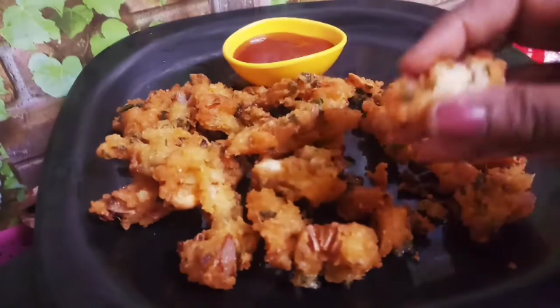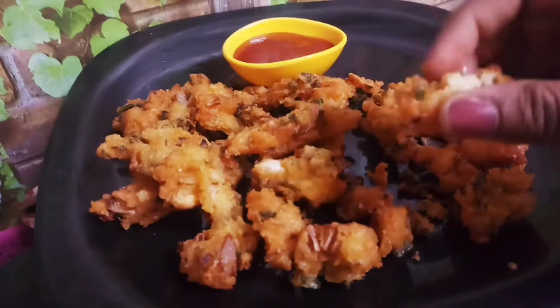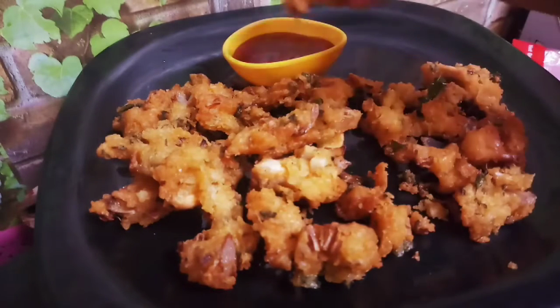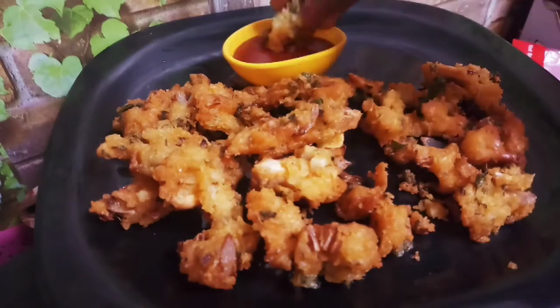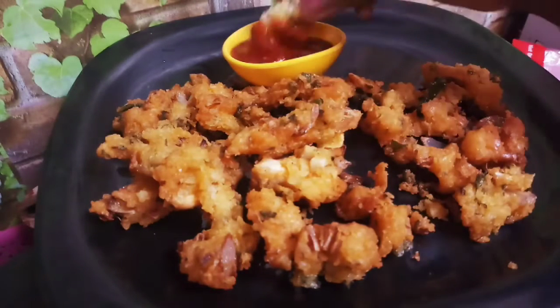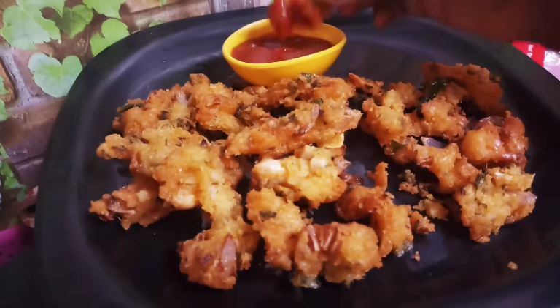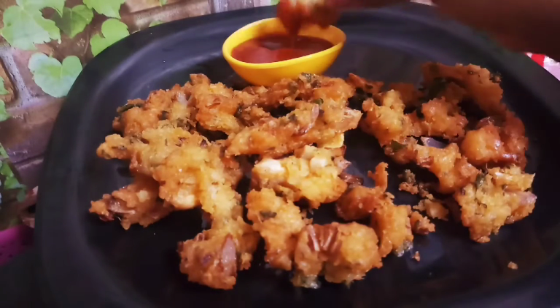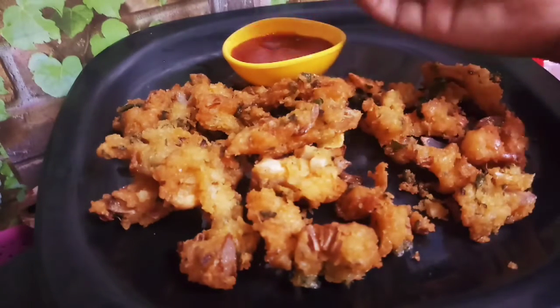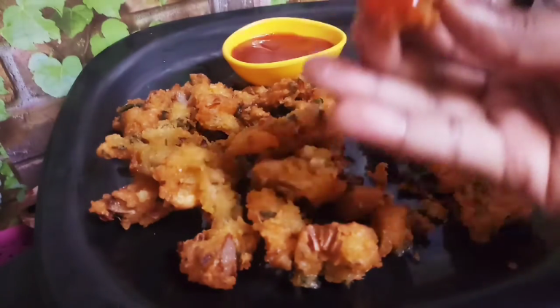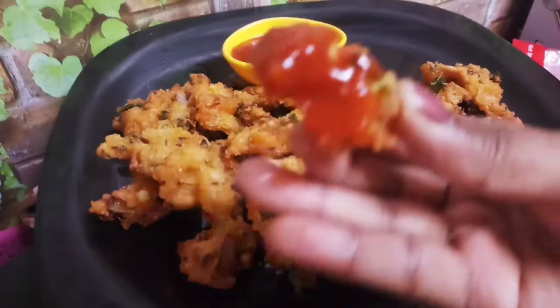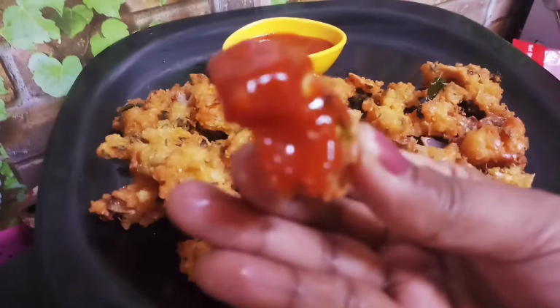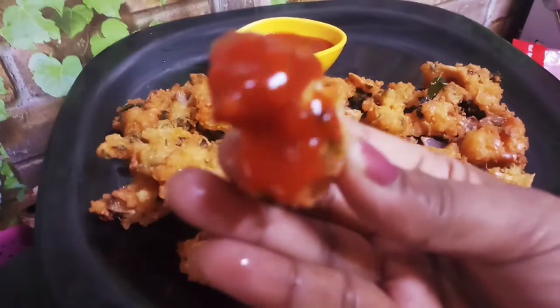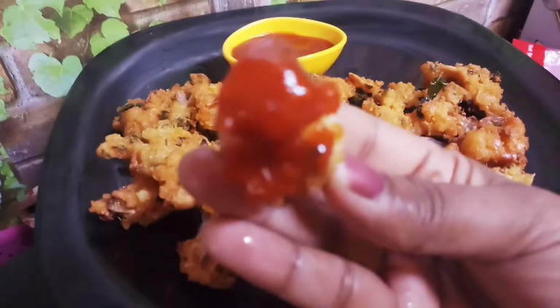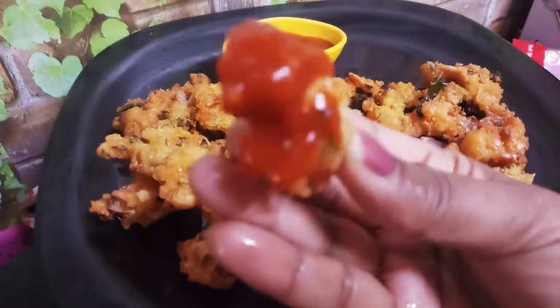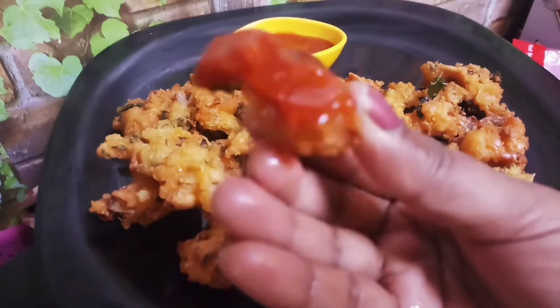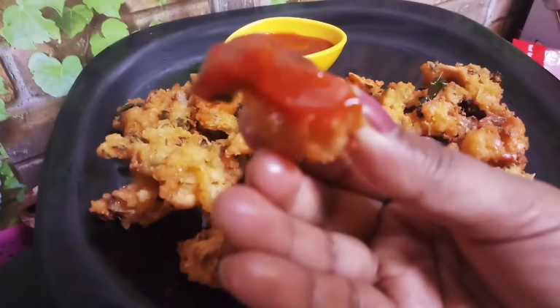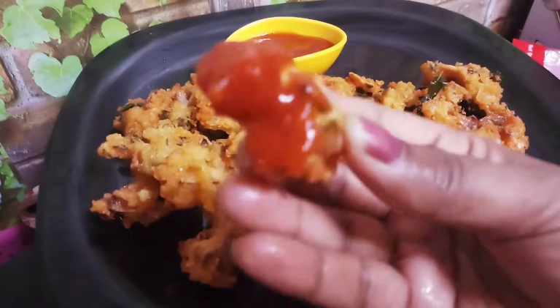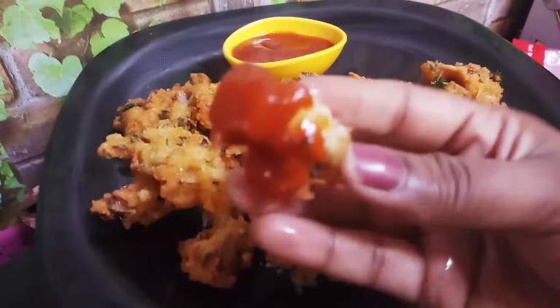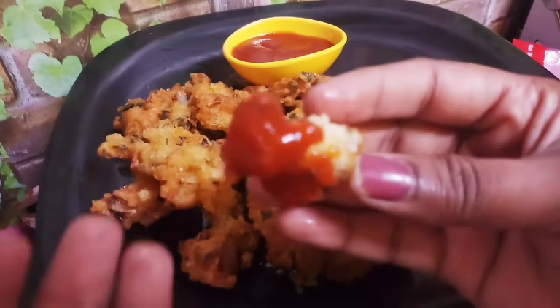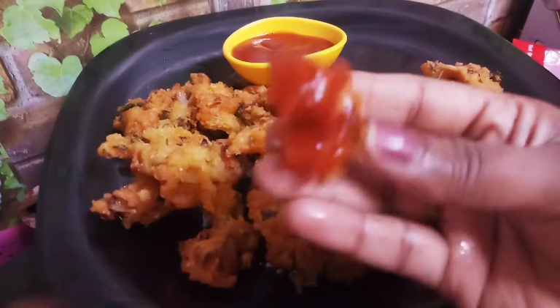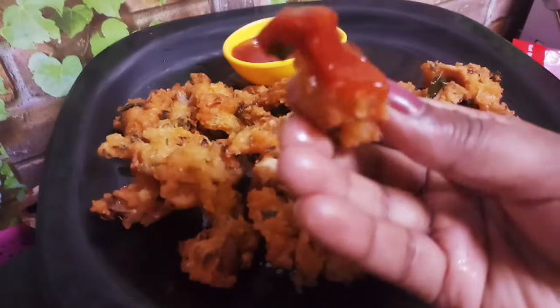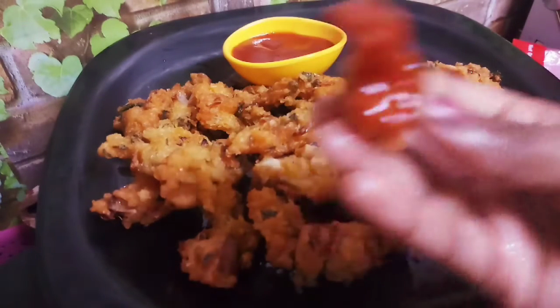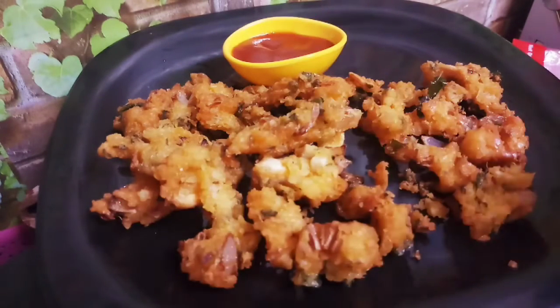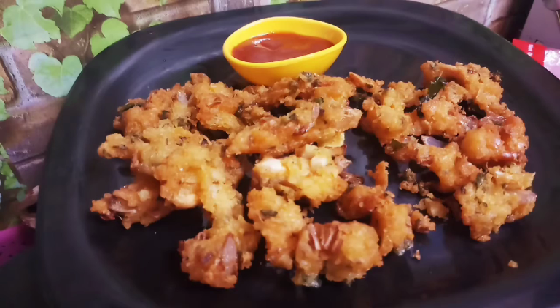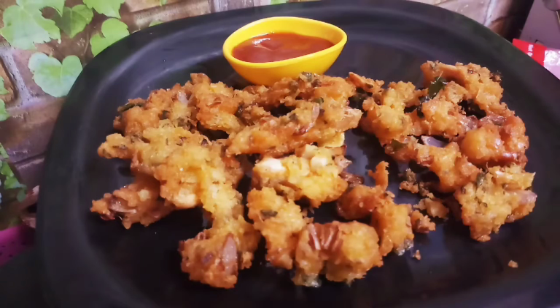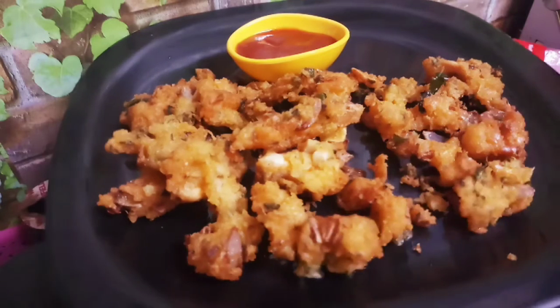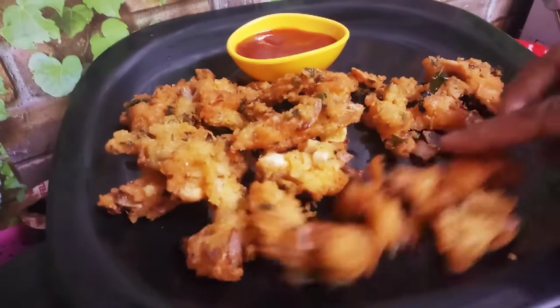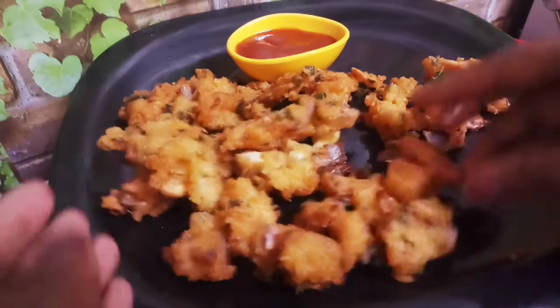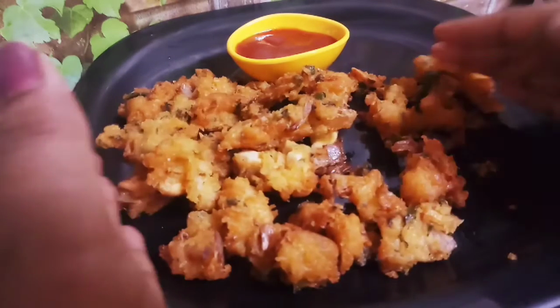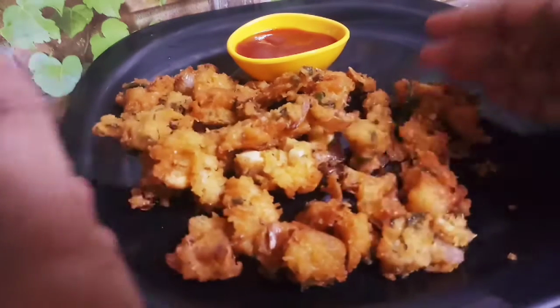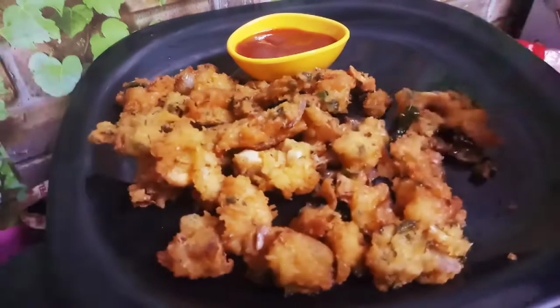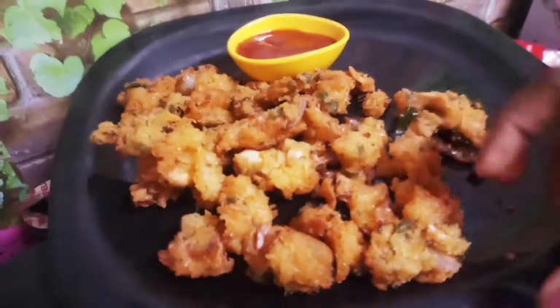If you cook it, it will be dry and crispy. This is the perfect snack. It will be crunchy and crispy, and very tasty.